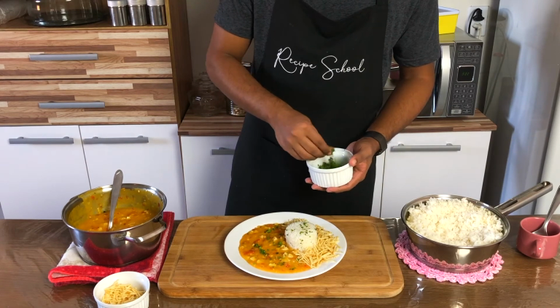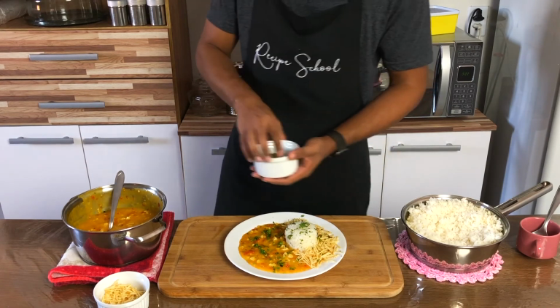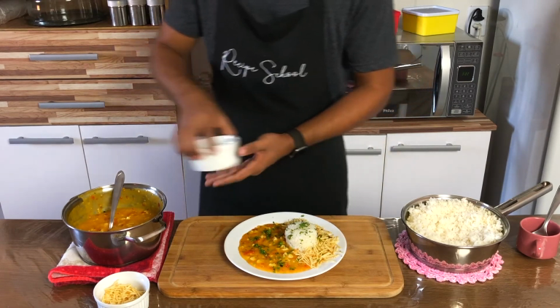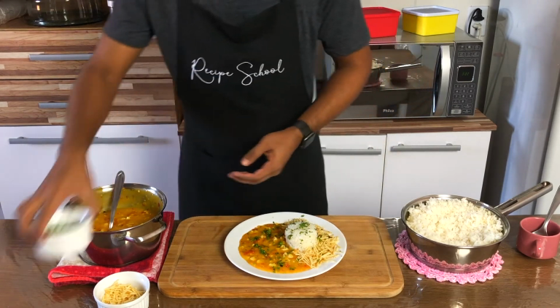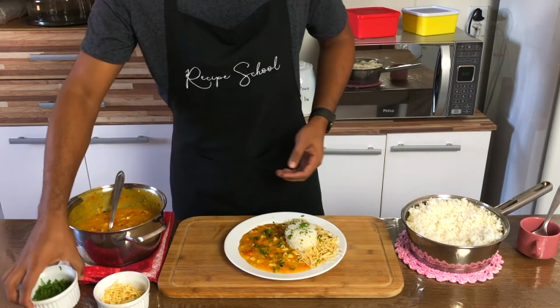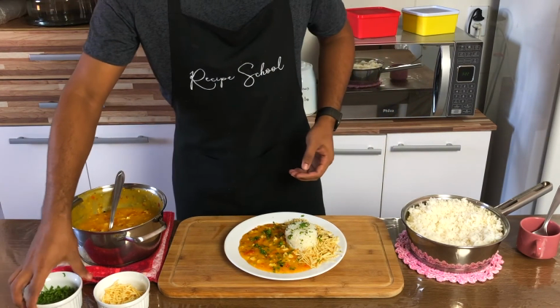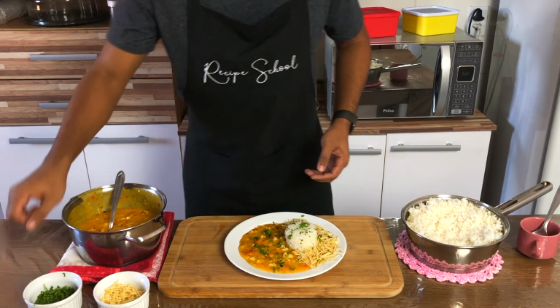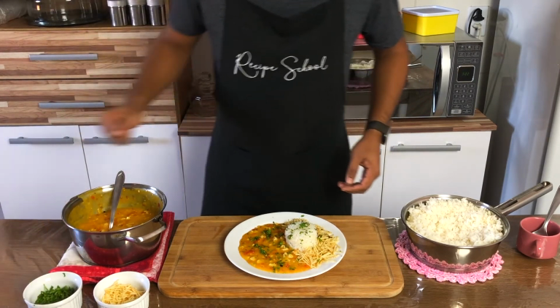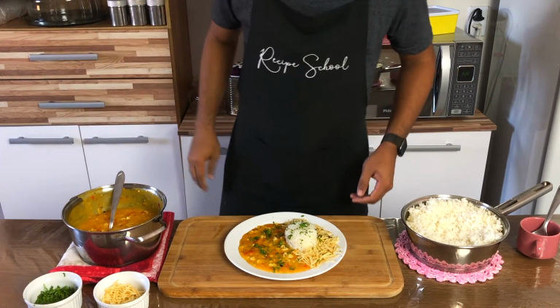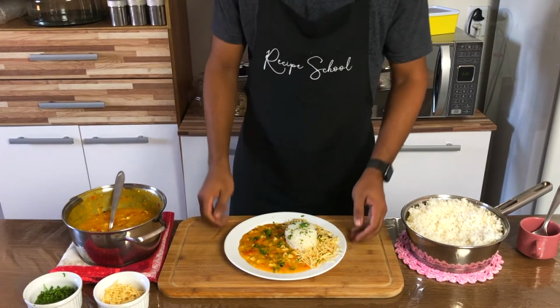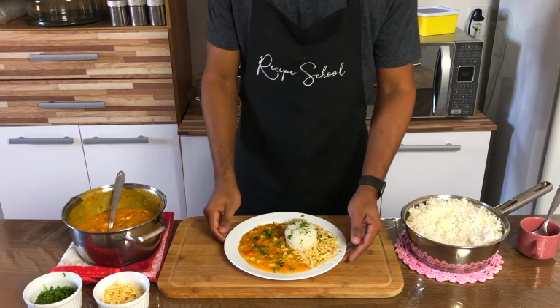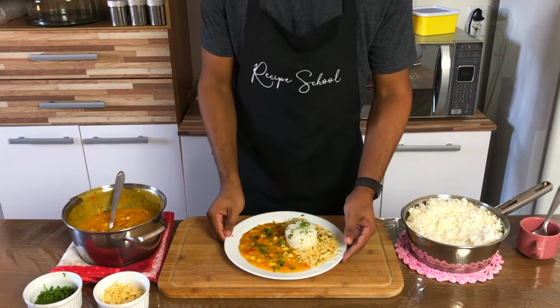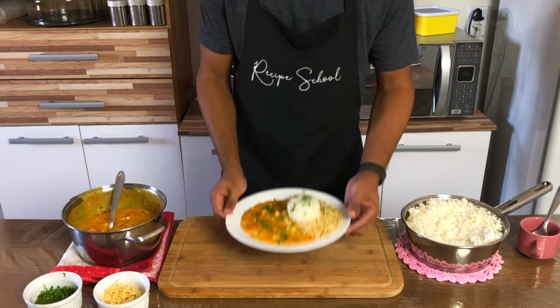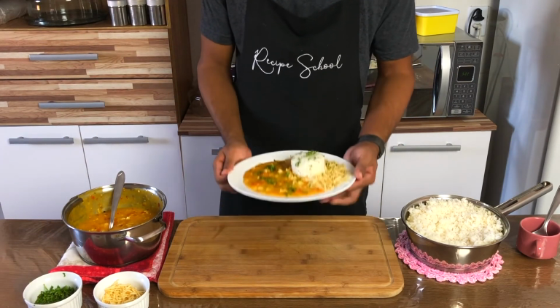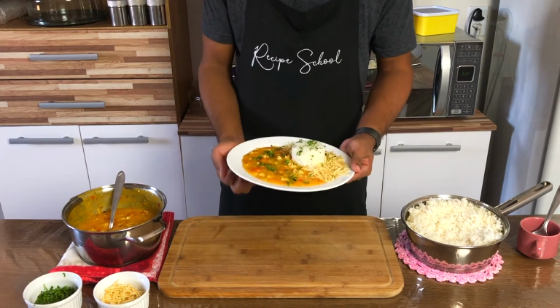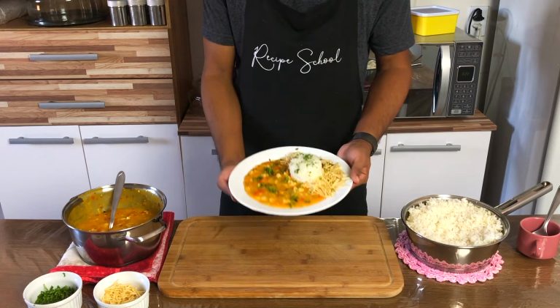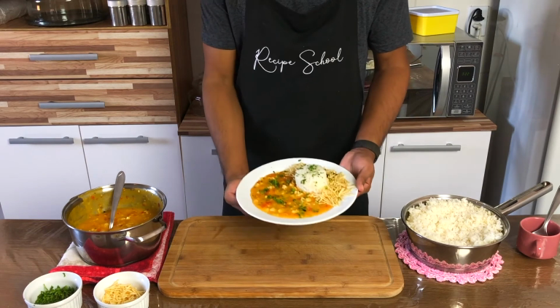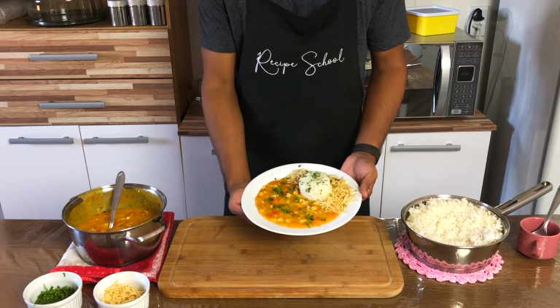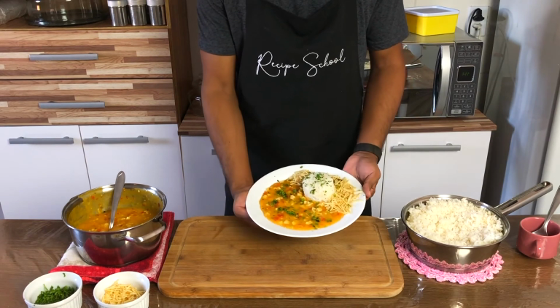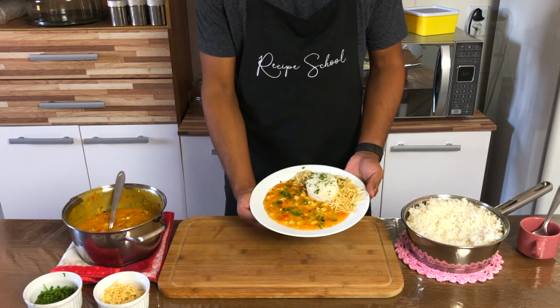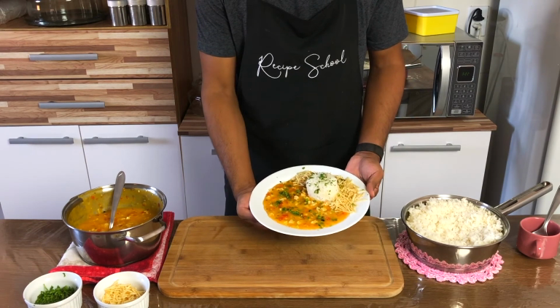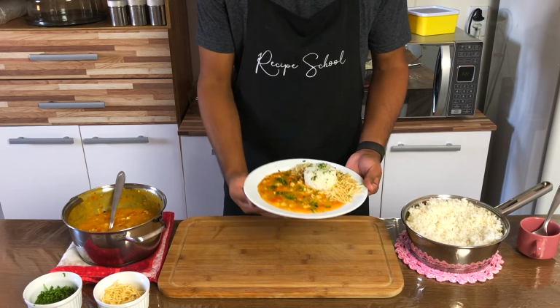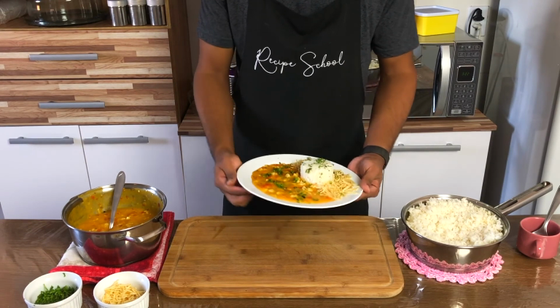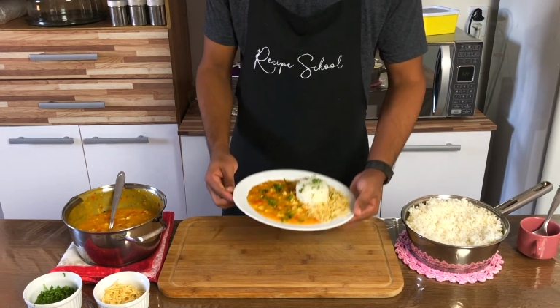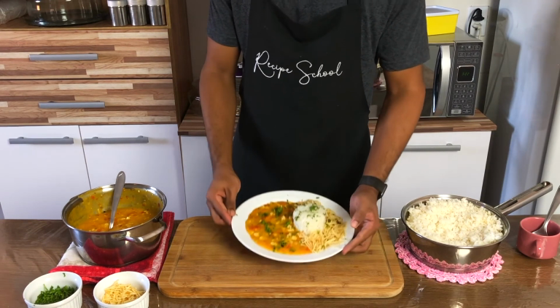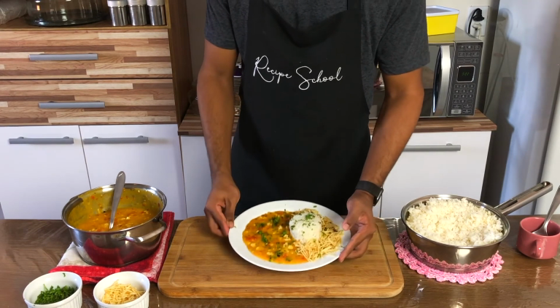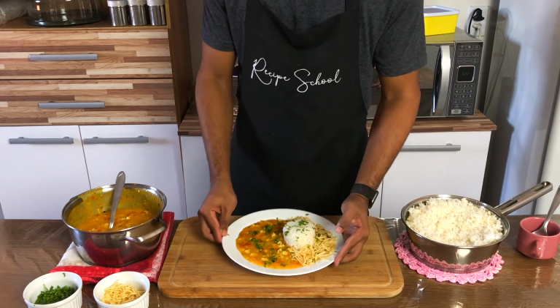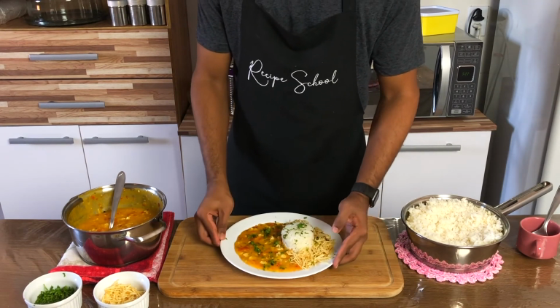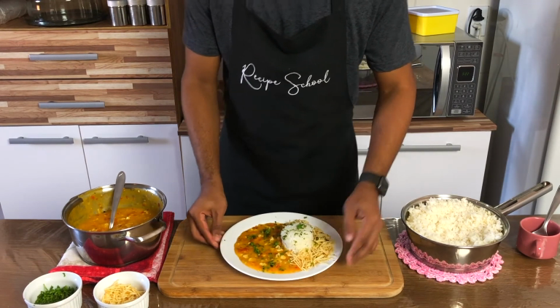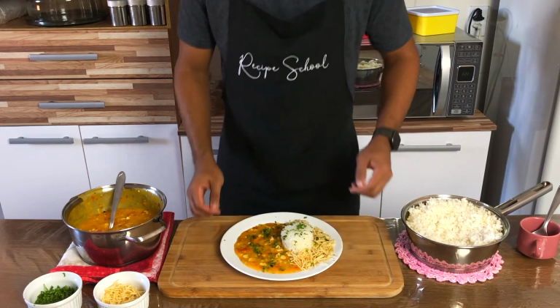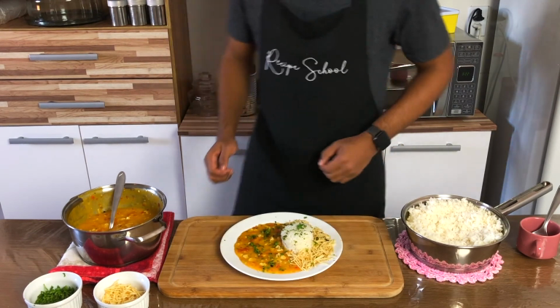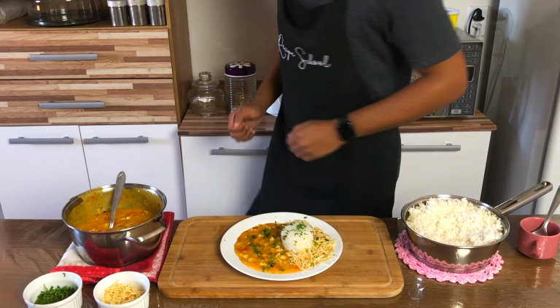And that's it — chicken bobo, or chicken yucca cream. Enjoy it!